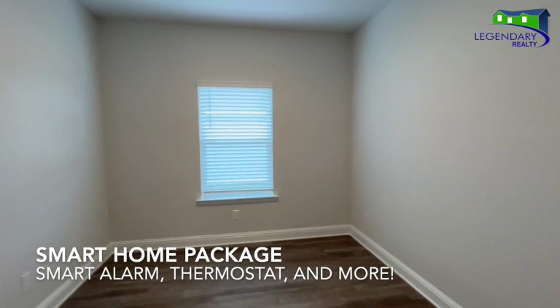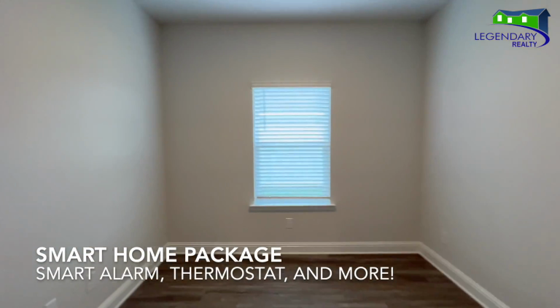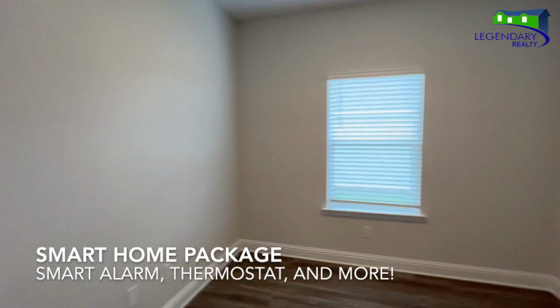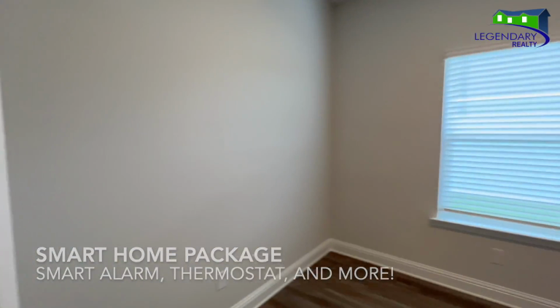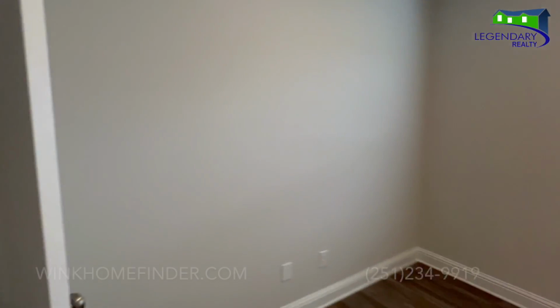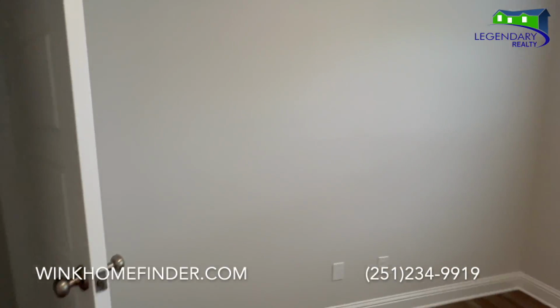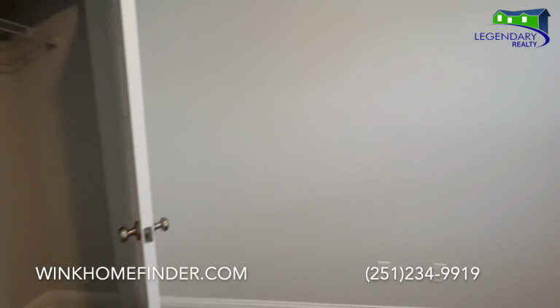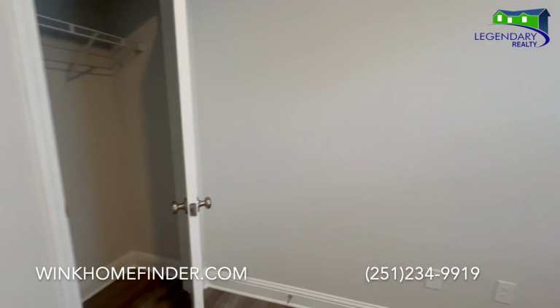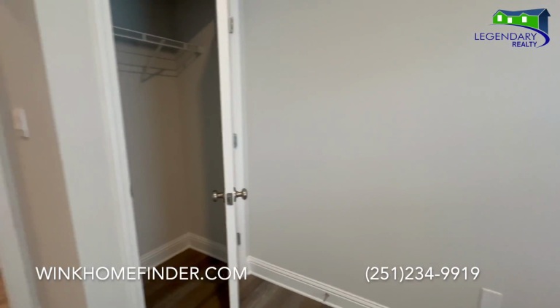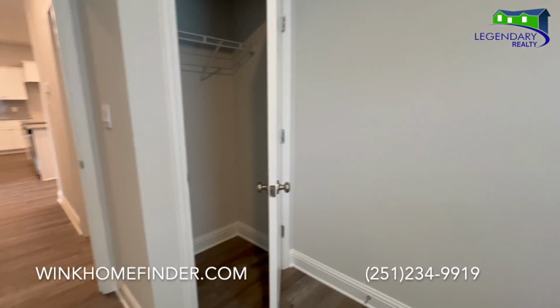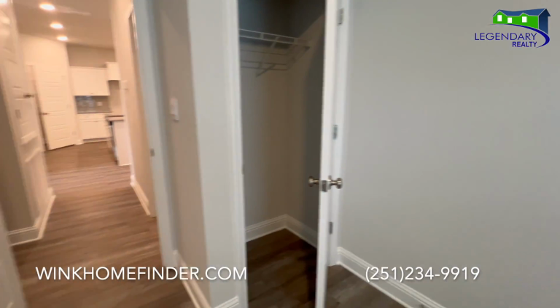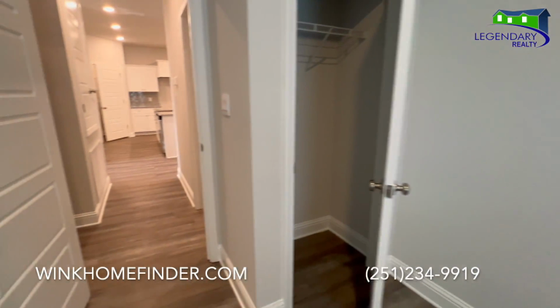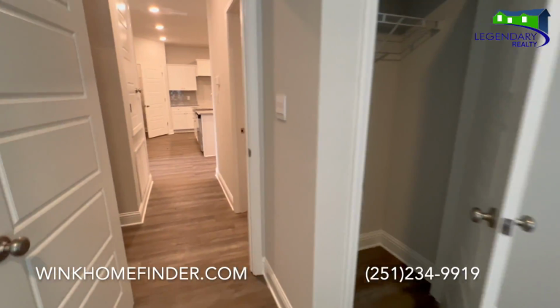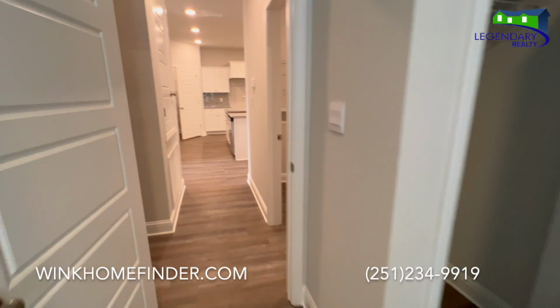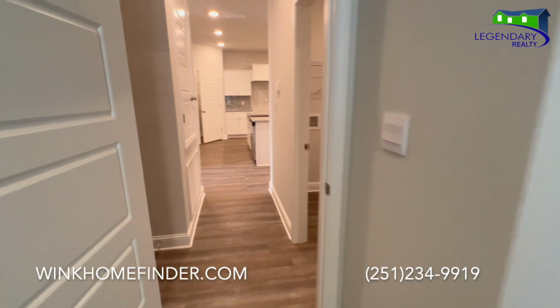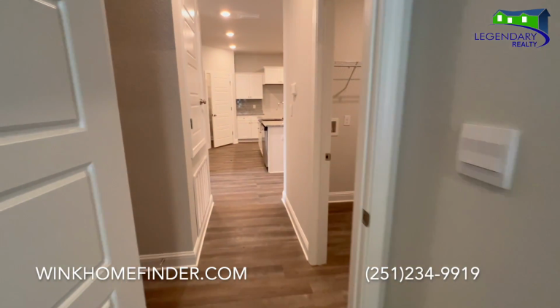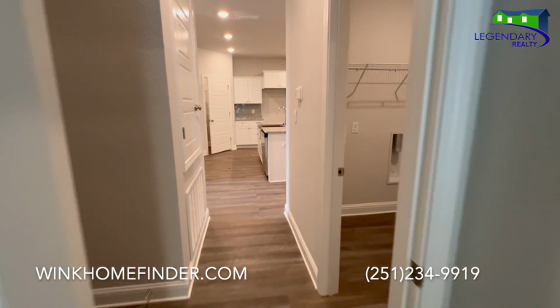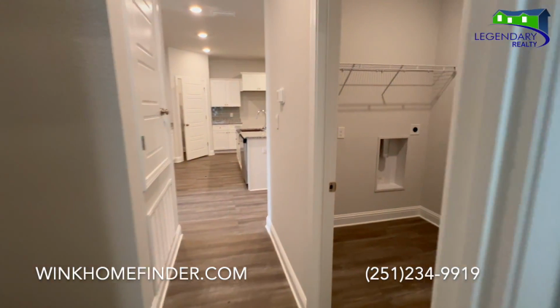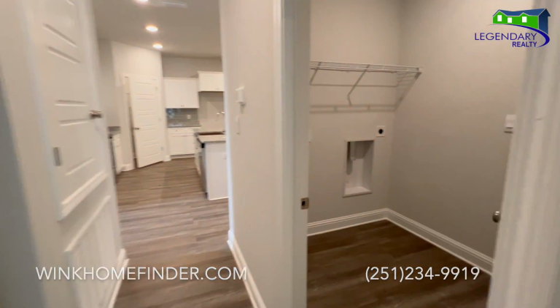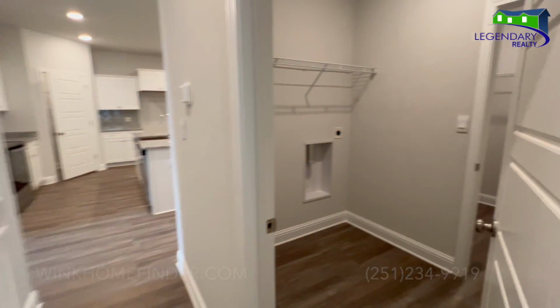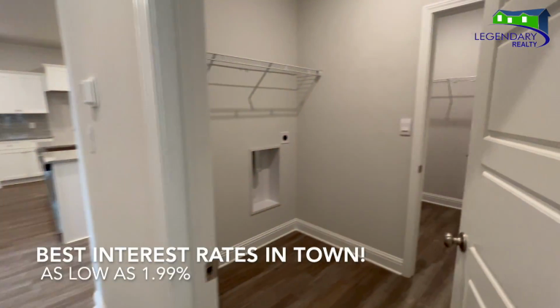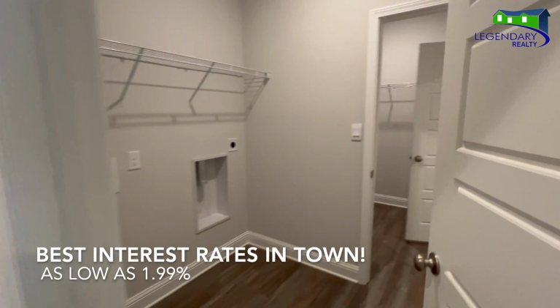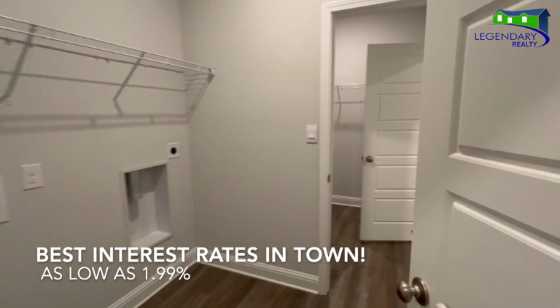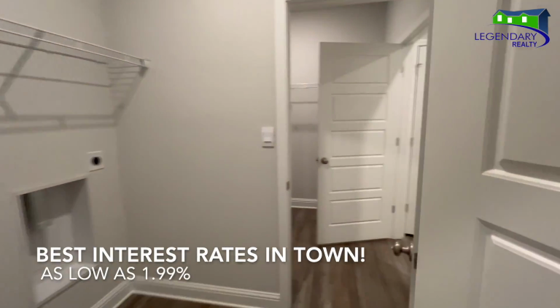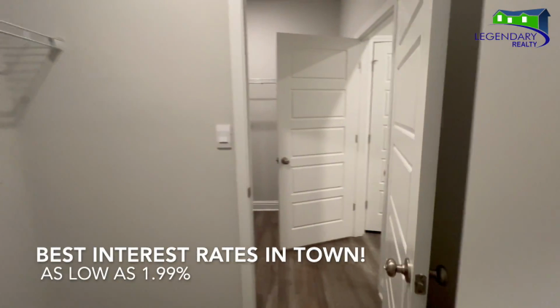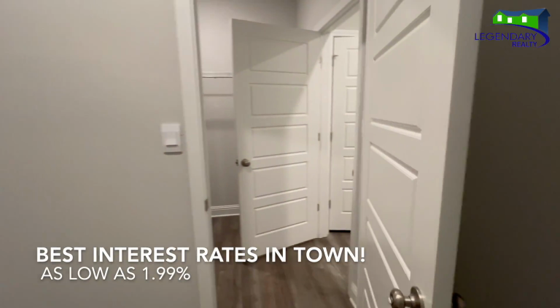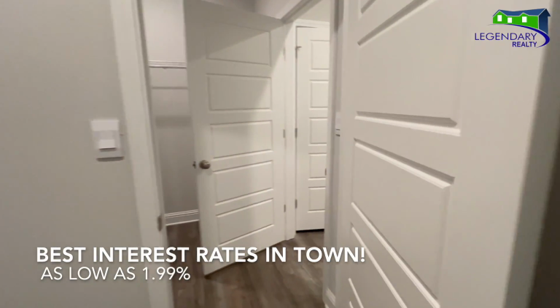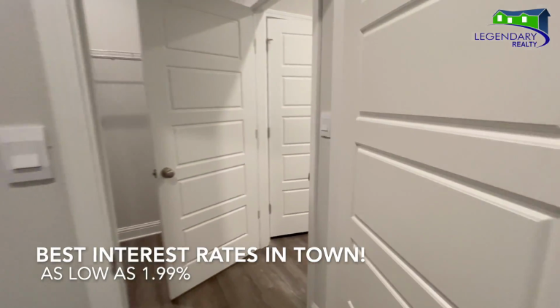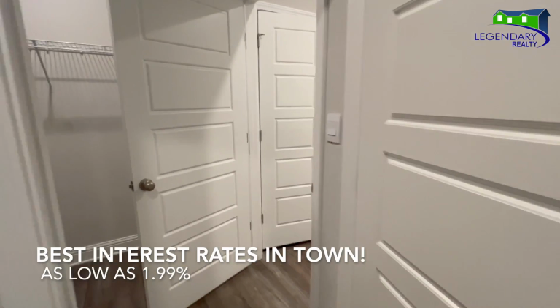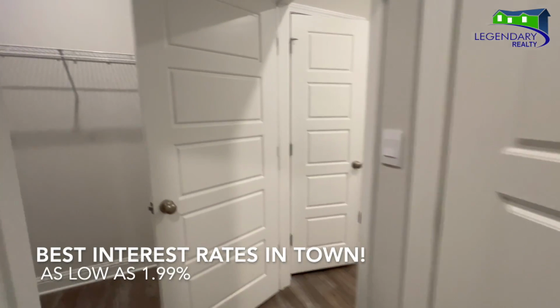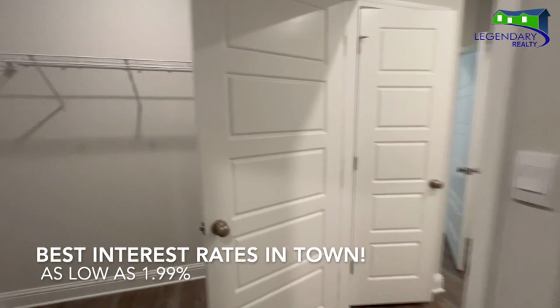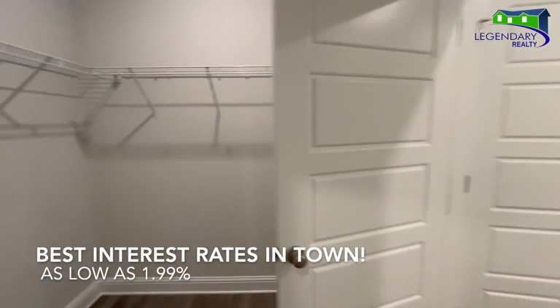For a limited time, D.R. Horton is offering an interest rate buy down as low as 1.99. Call today for your private showing.